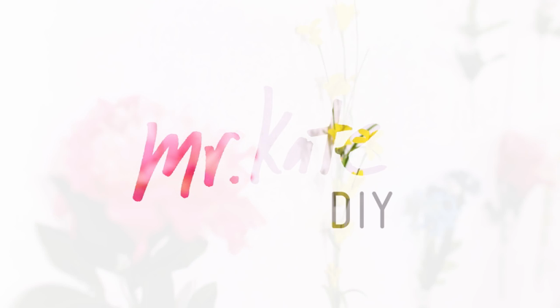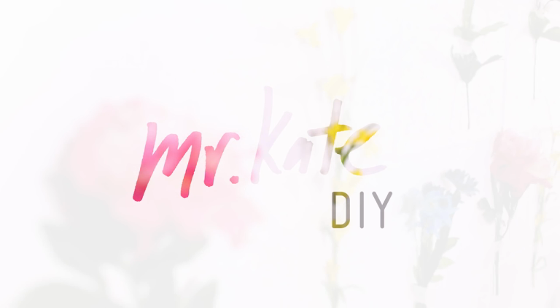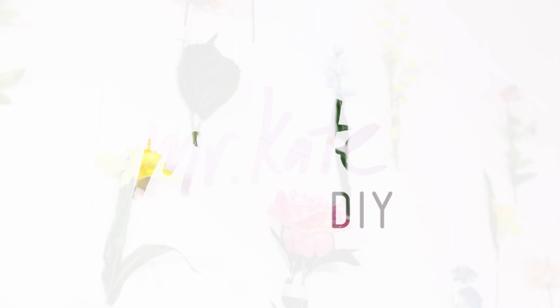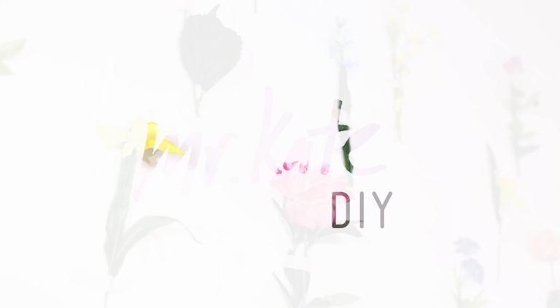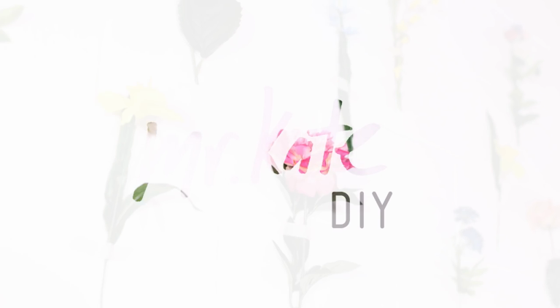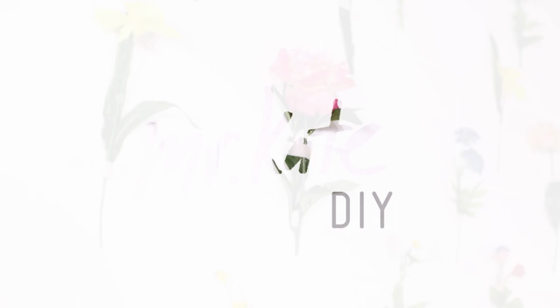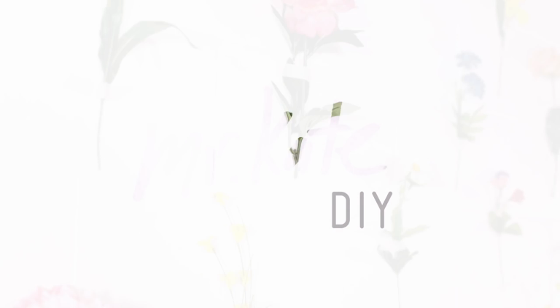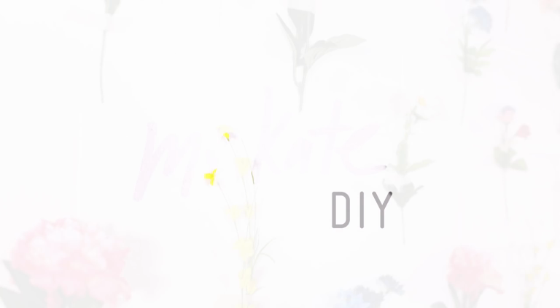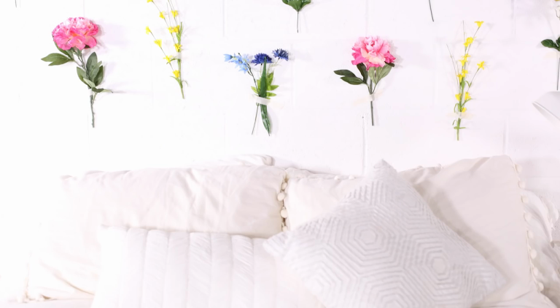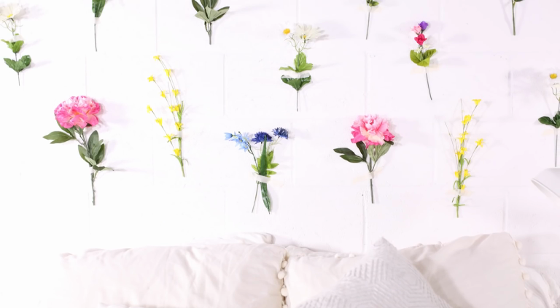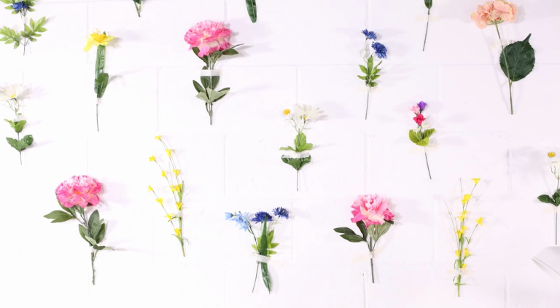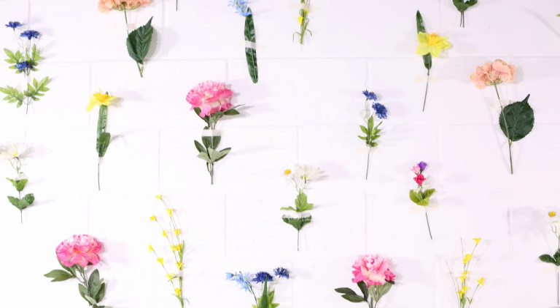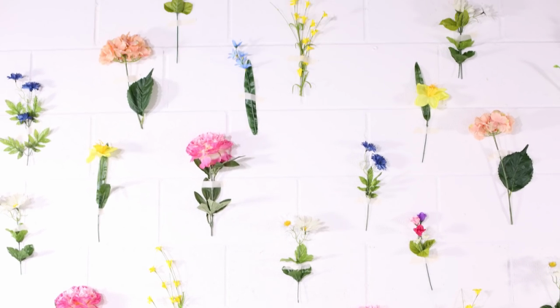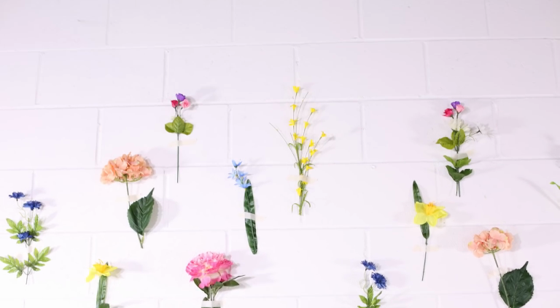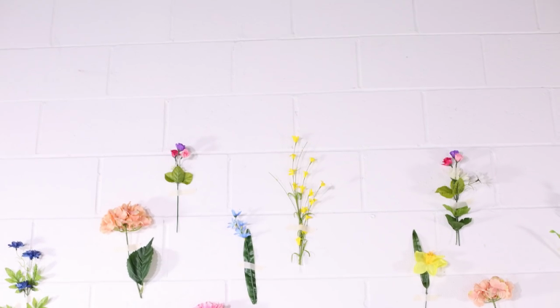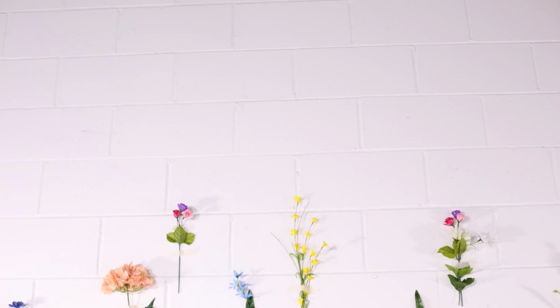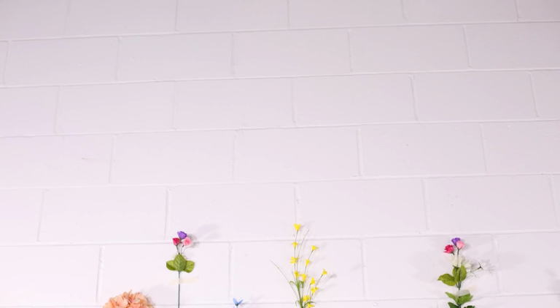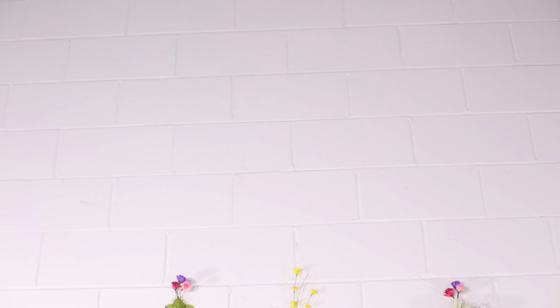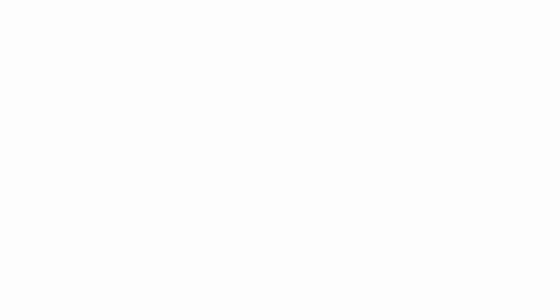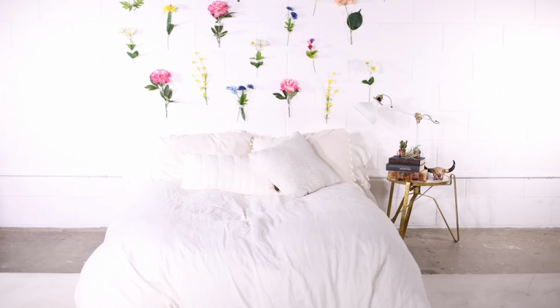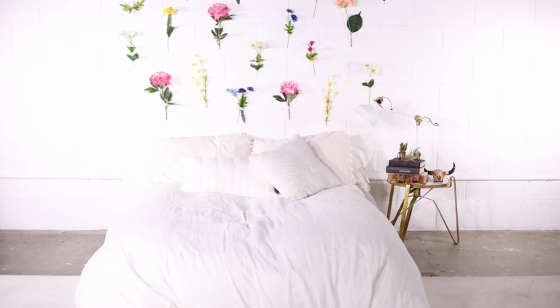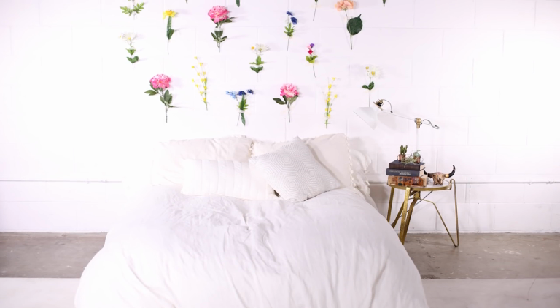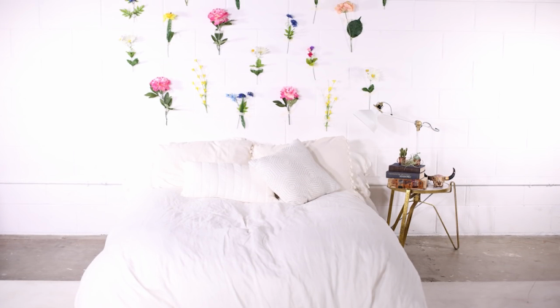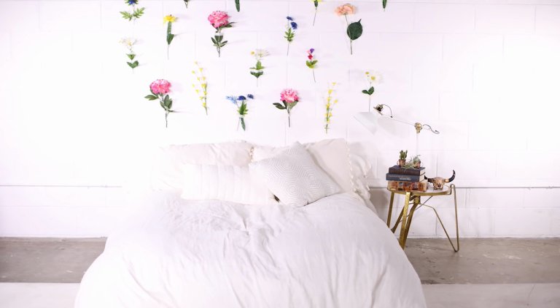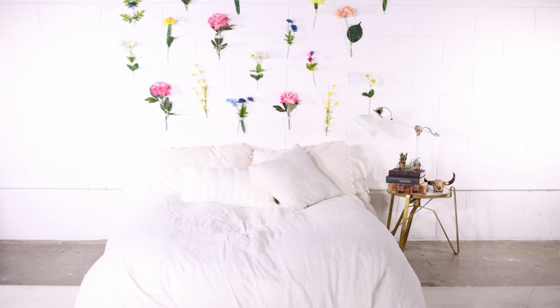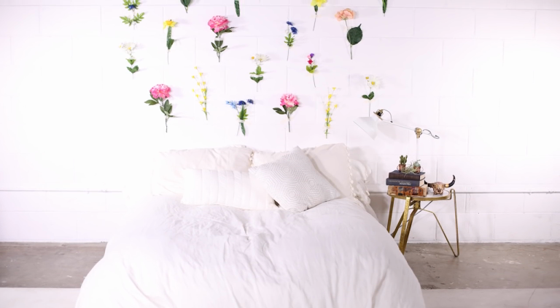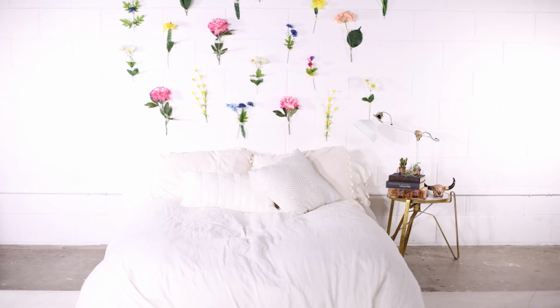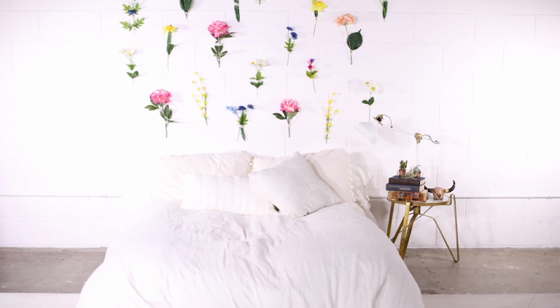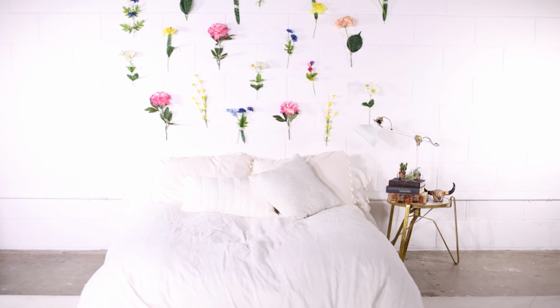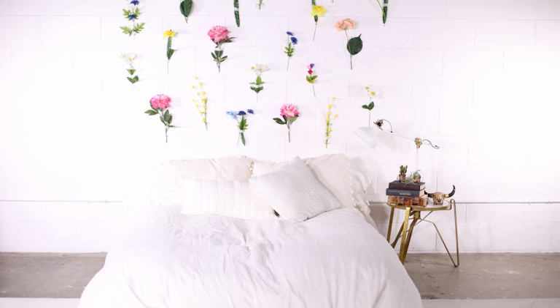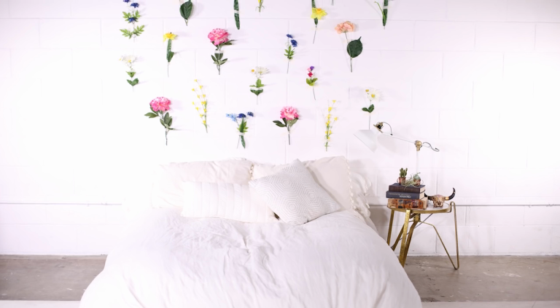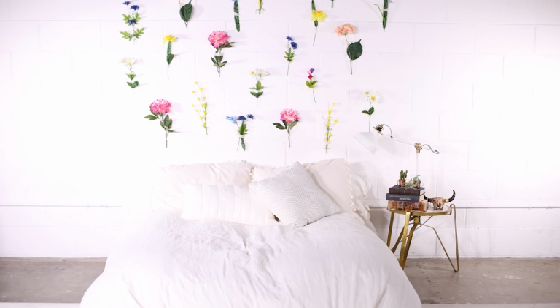Hey guys, I'm so excited to show you this DIY flower headboard wall. It really is such an ethereal and beautiful way to create a headboard, fill up some wall space, or decorate for a springtime party.